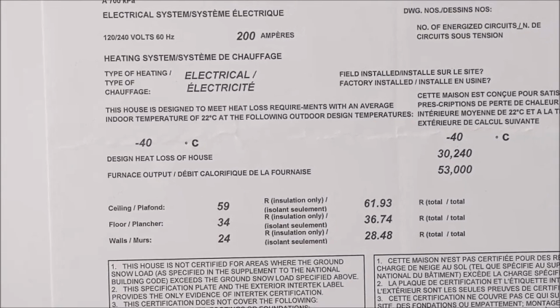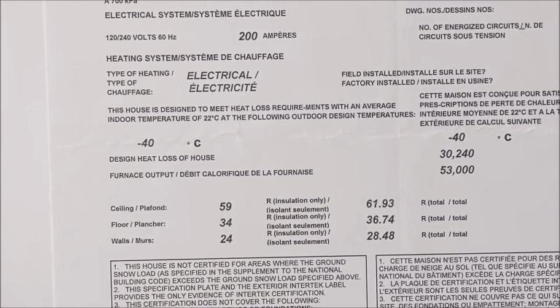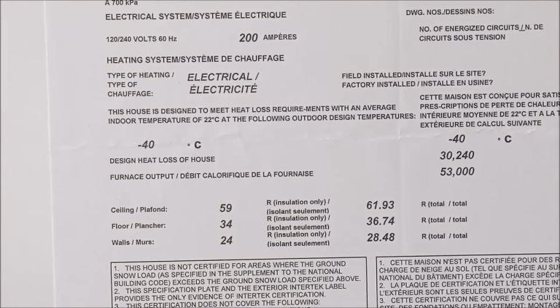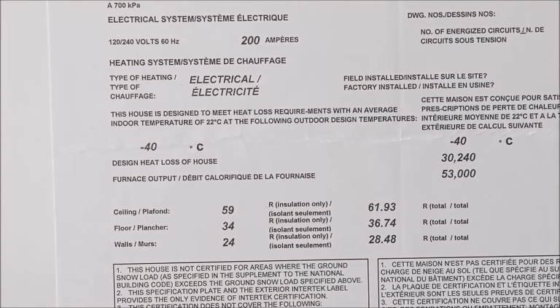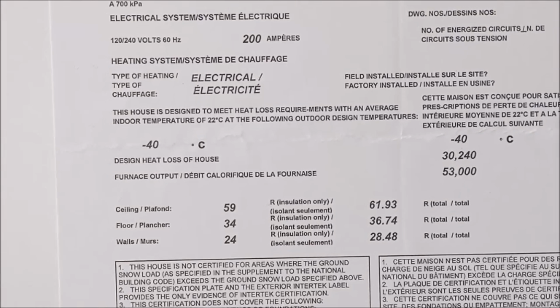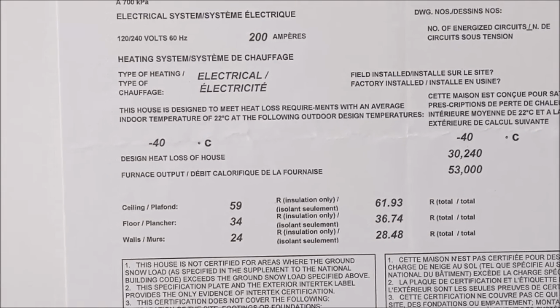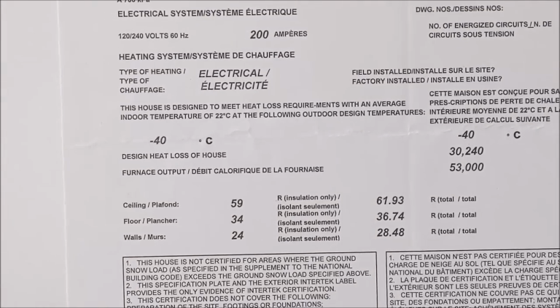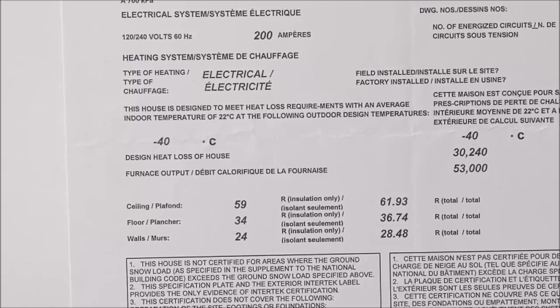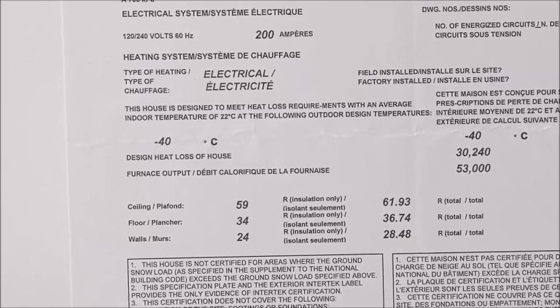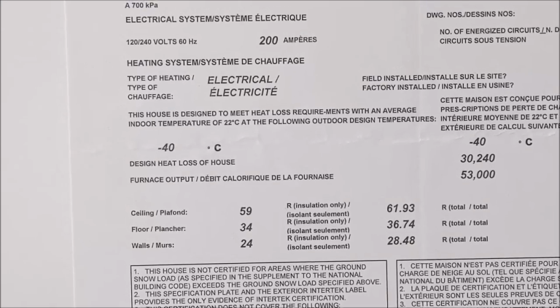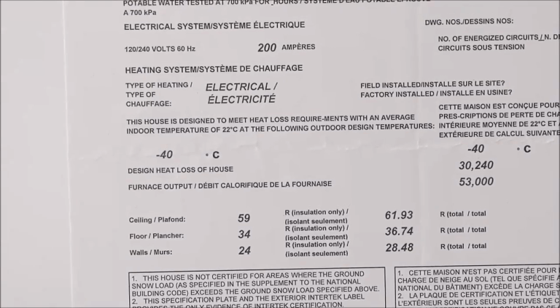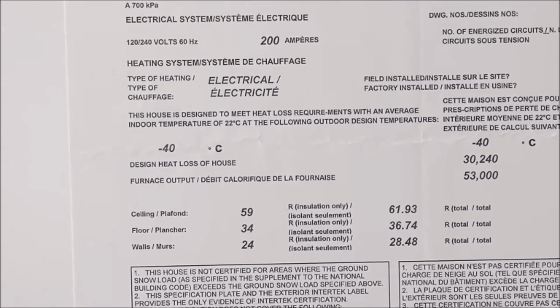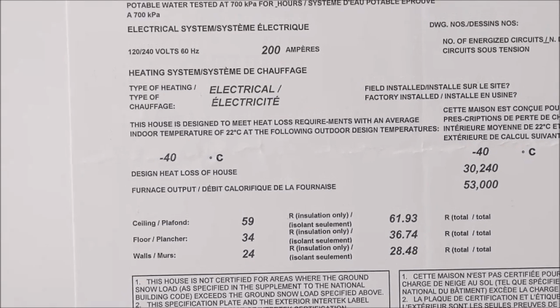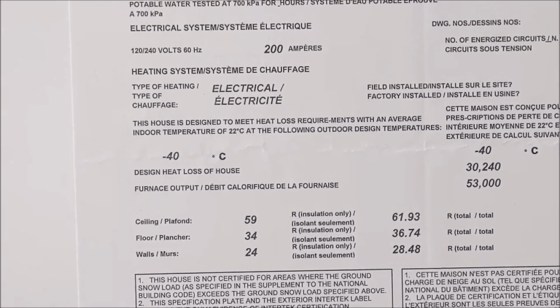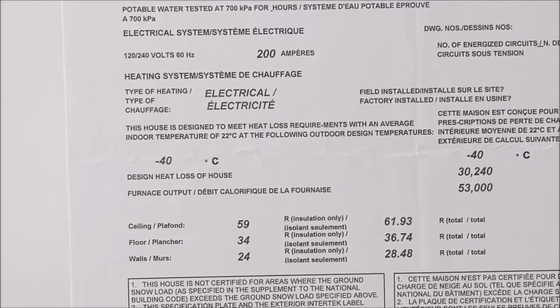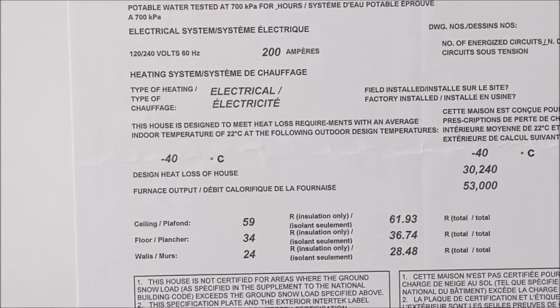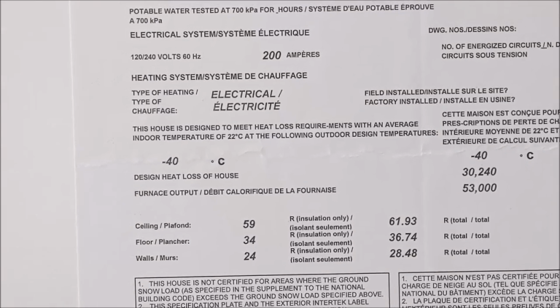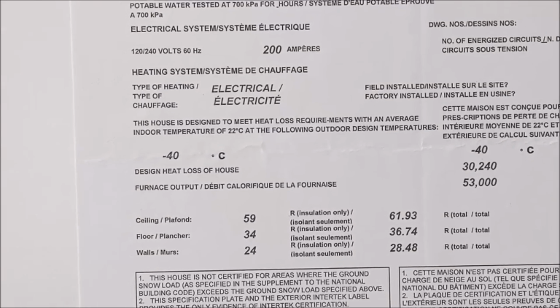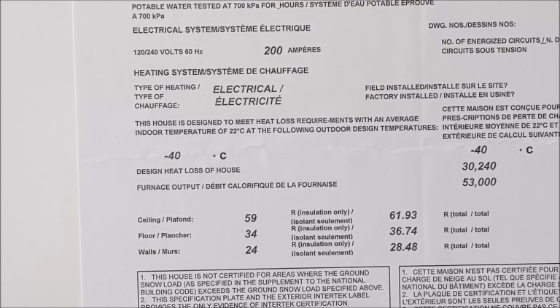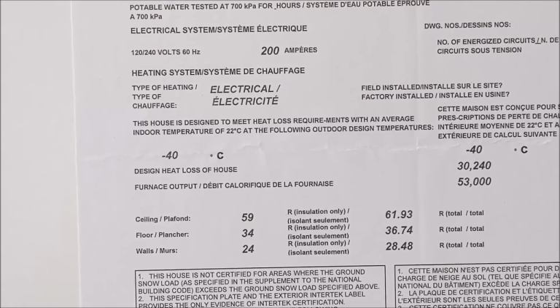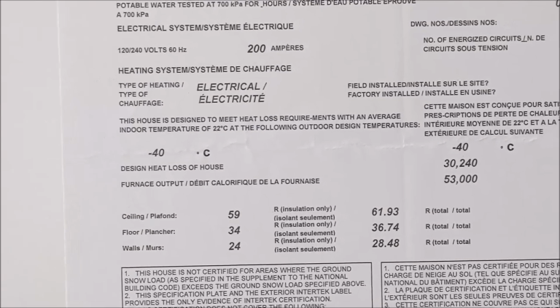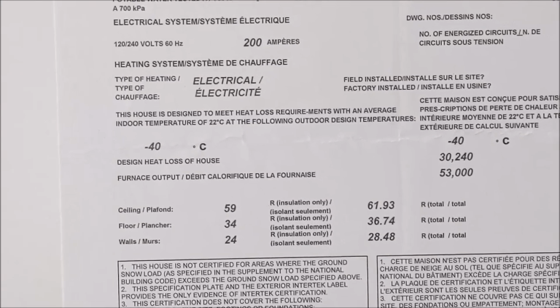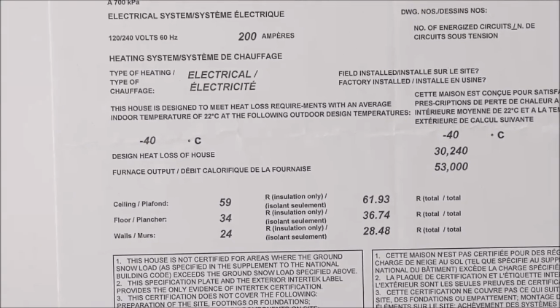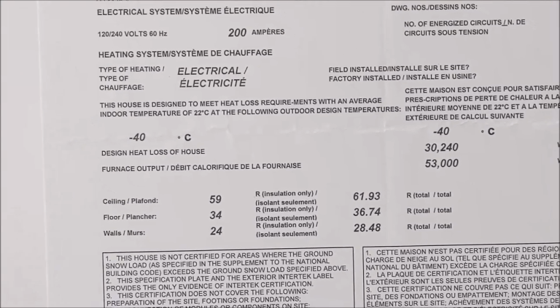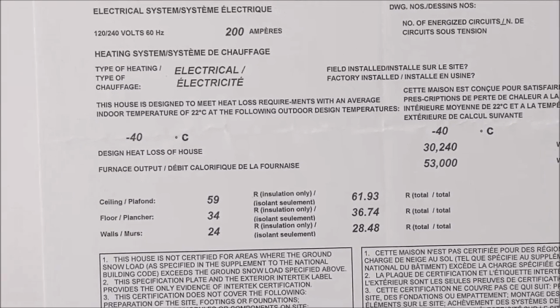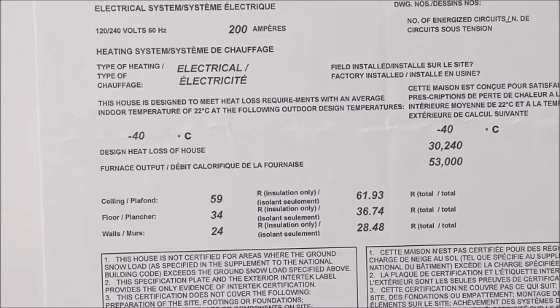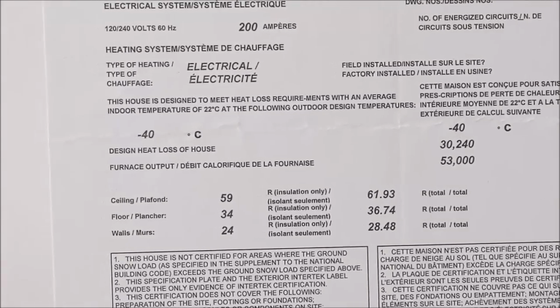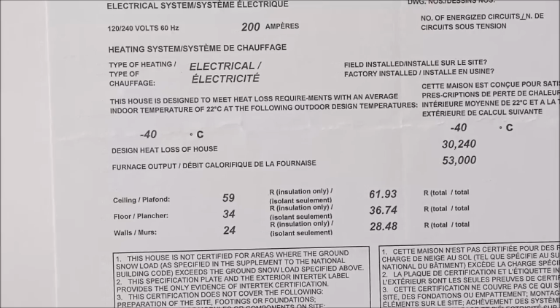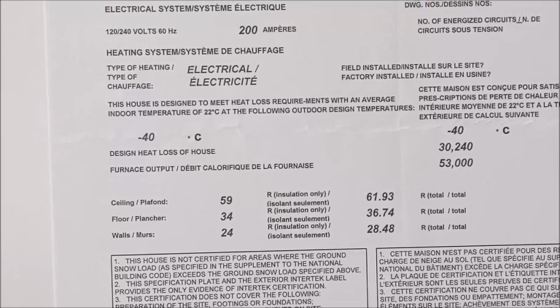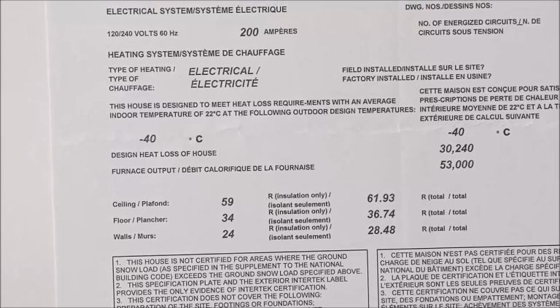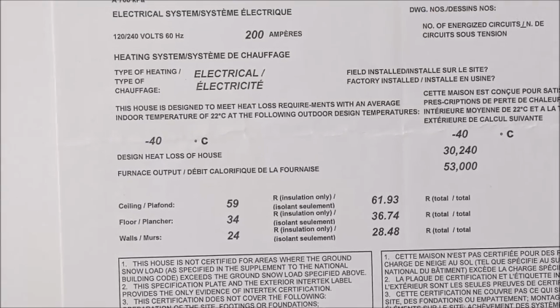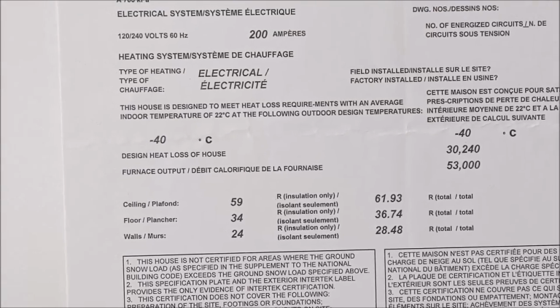R37 for the walls and almost R28.5 for the walls once all layers are accounted for. Floors are R37.